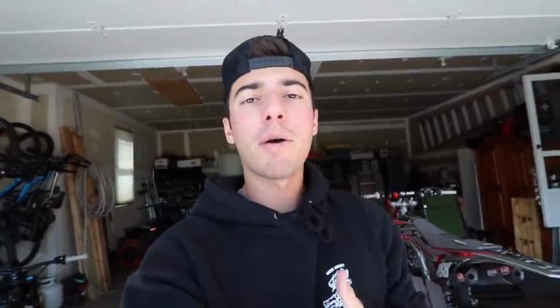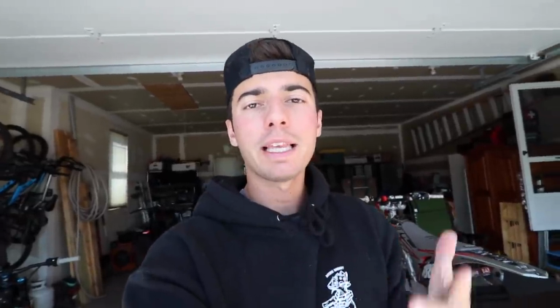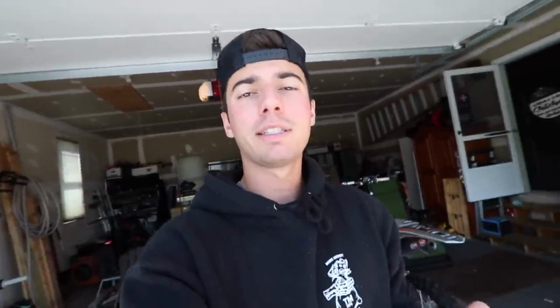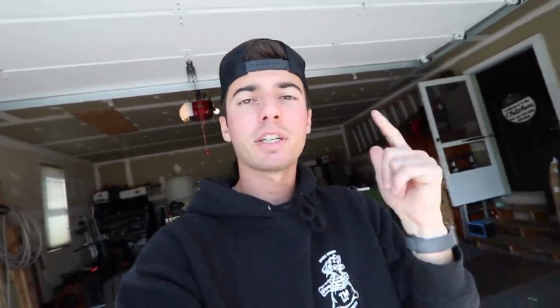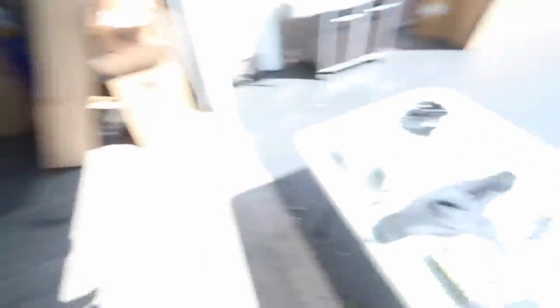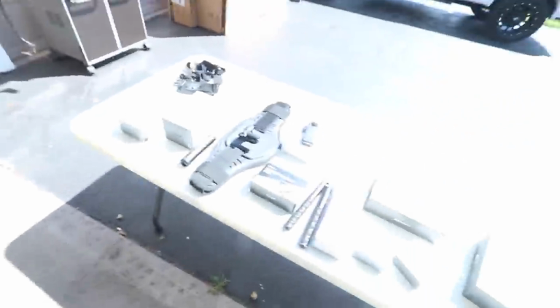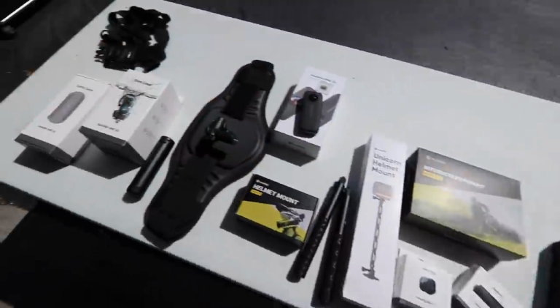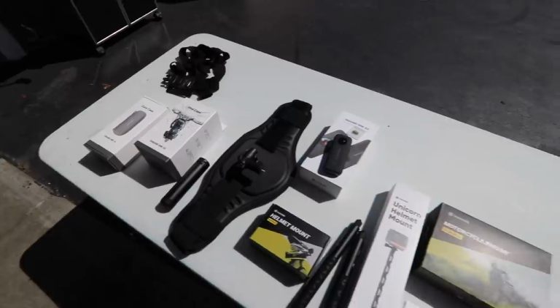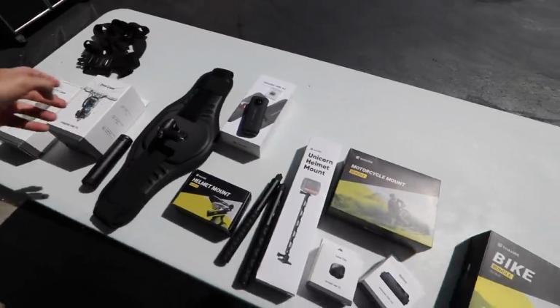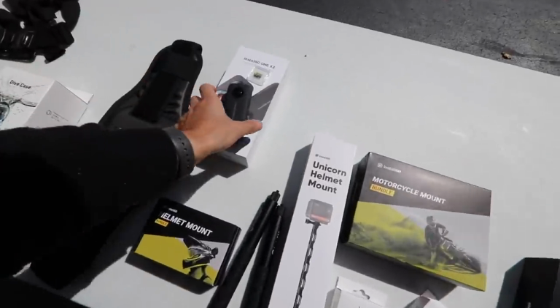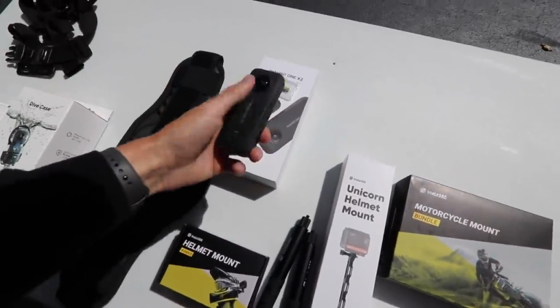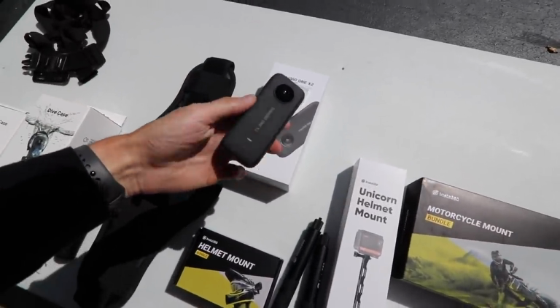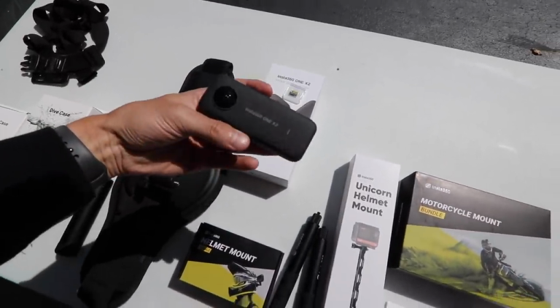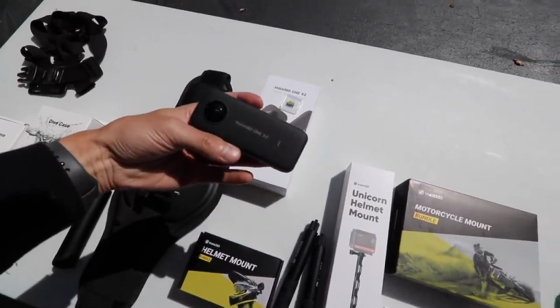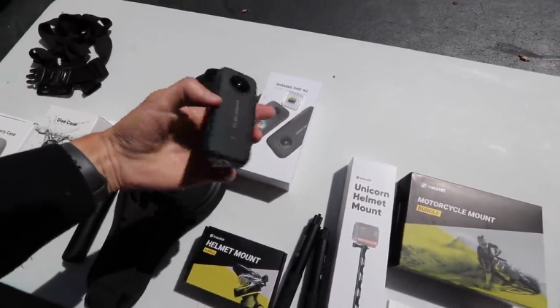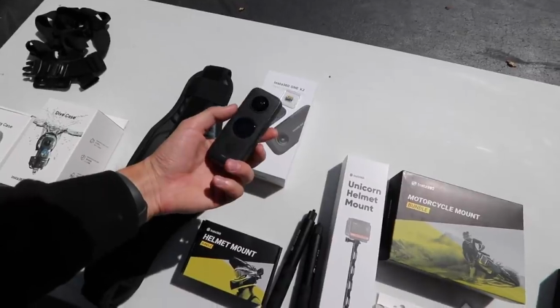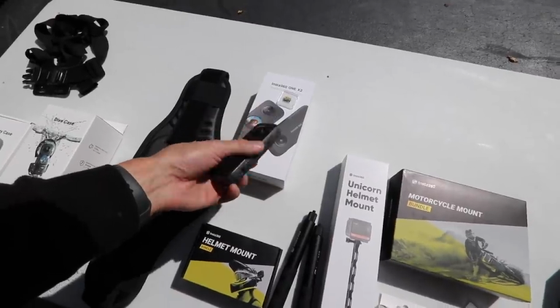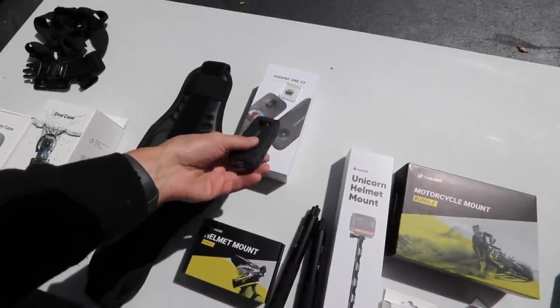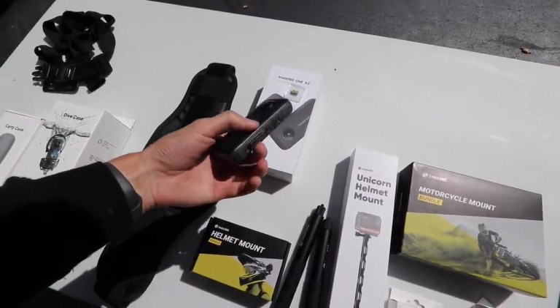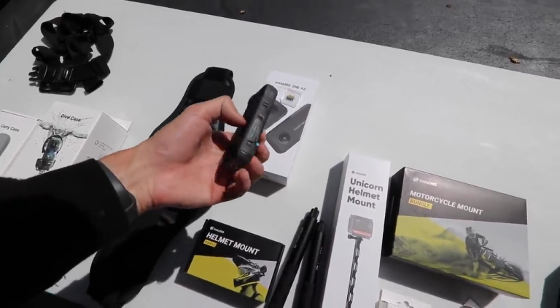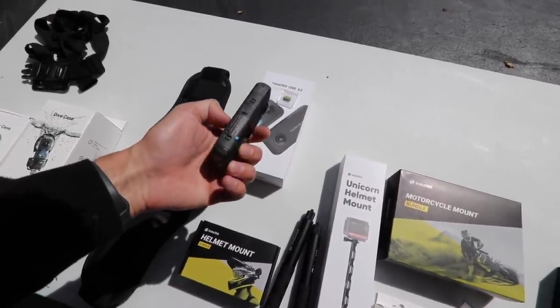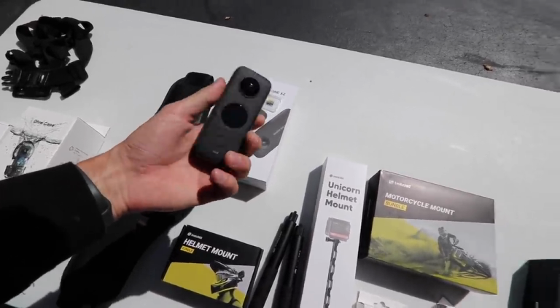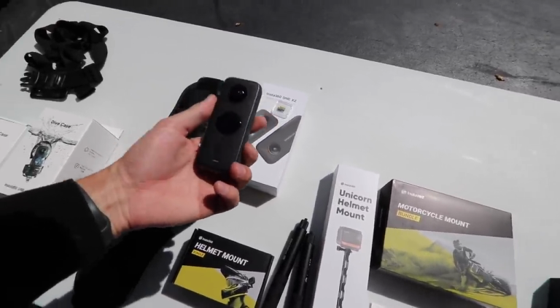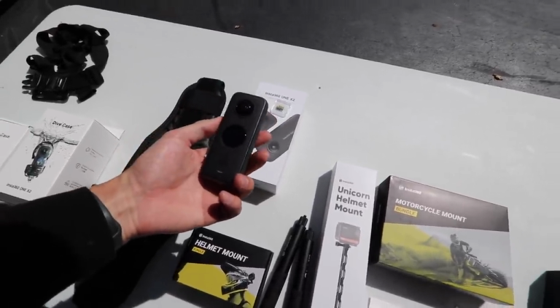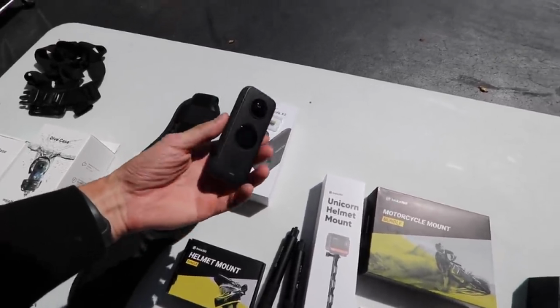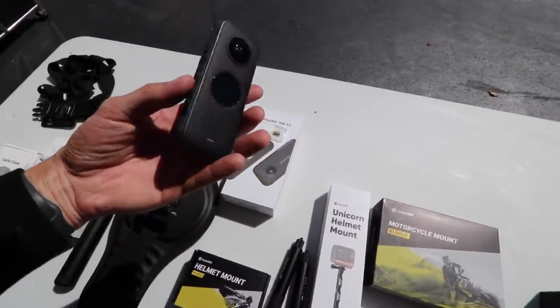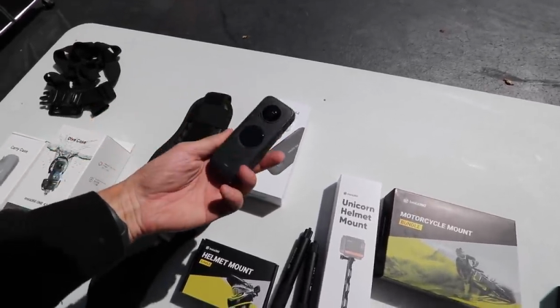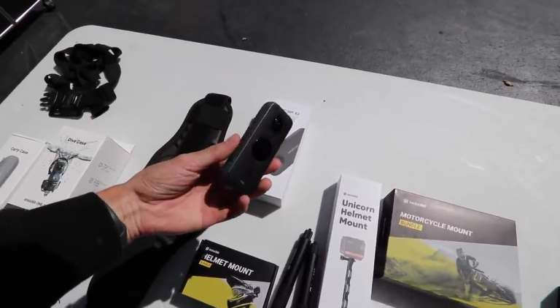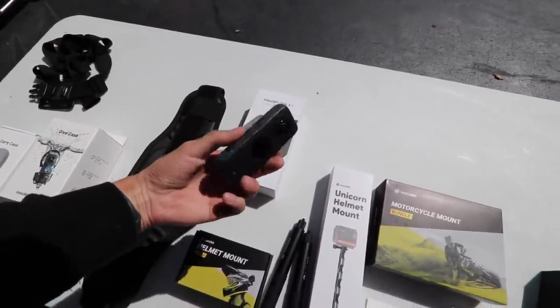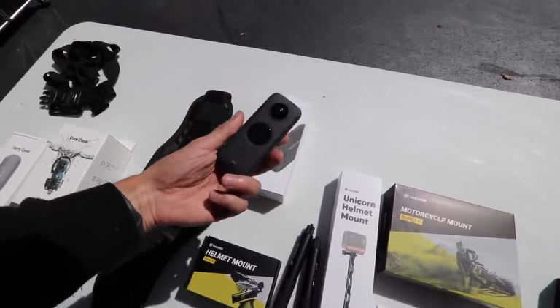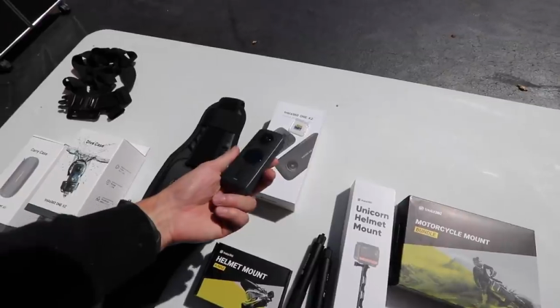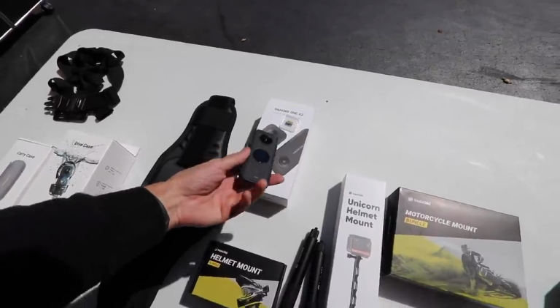I want to thank Insta360 for sponsoring this video. I'll run over what they sent me with their new Insta360 1X2. I filmed with it in this video, showing you how it's probably one of the best action cameras you can buy on the market right now to get all the best shots.